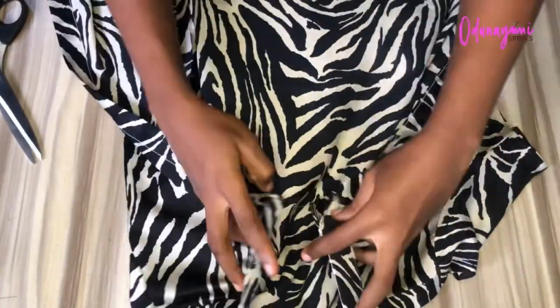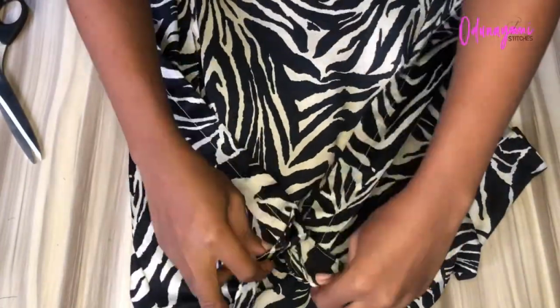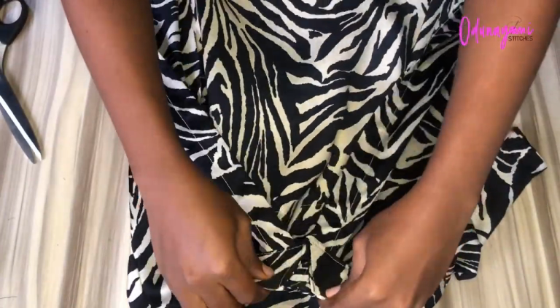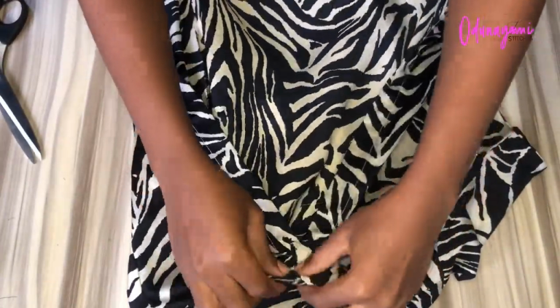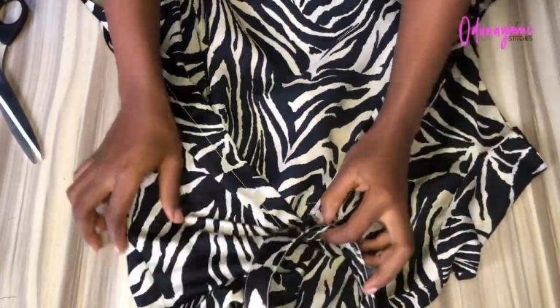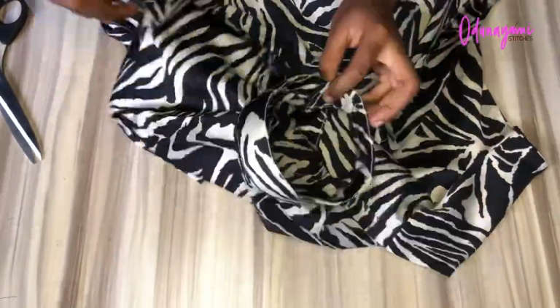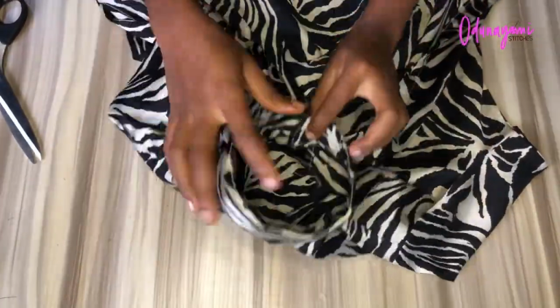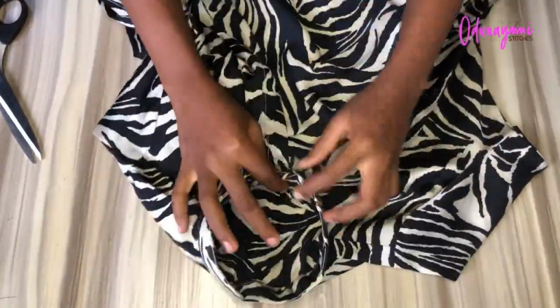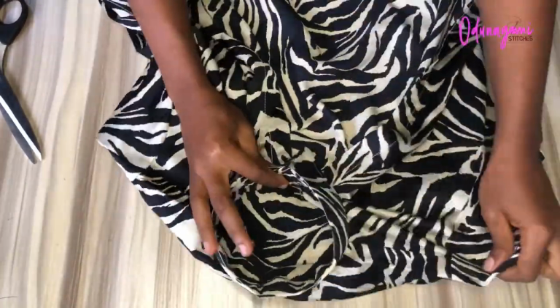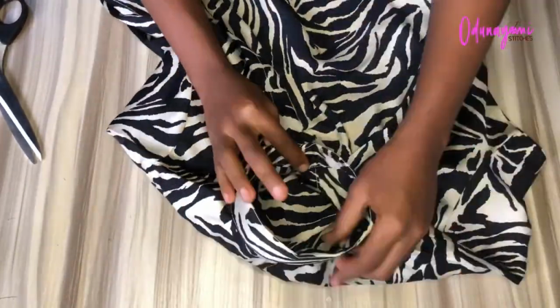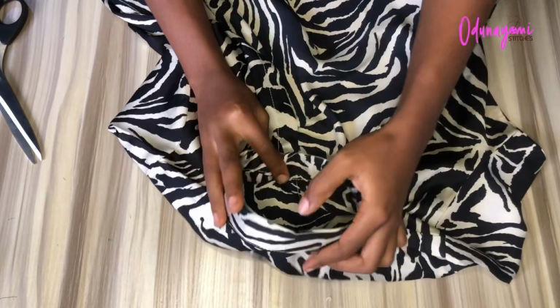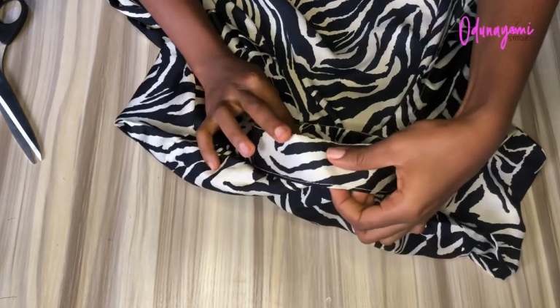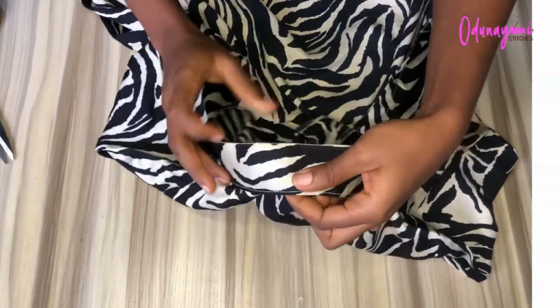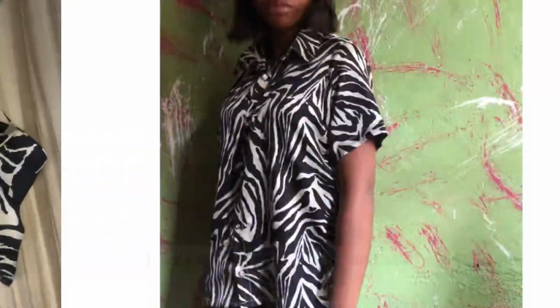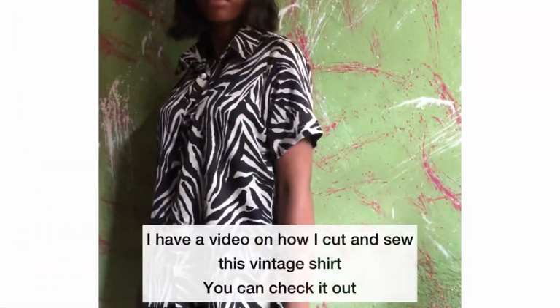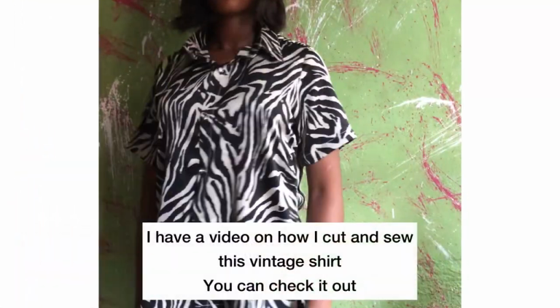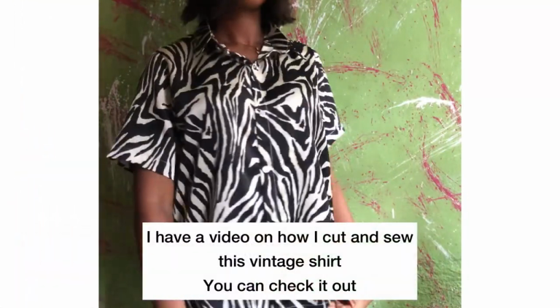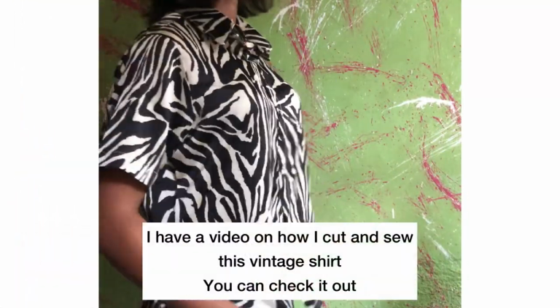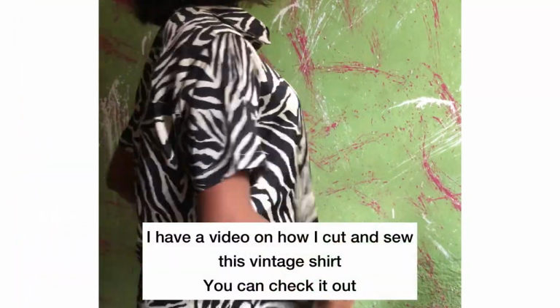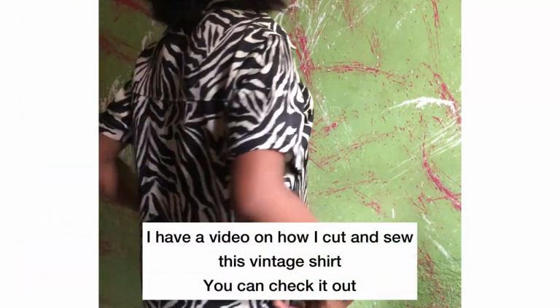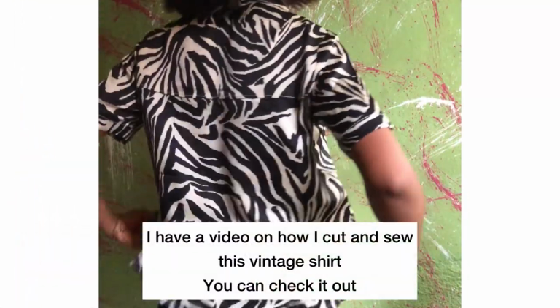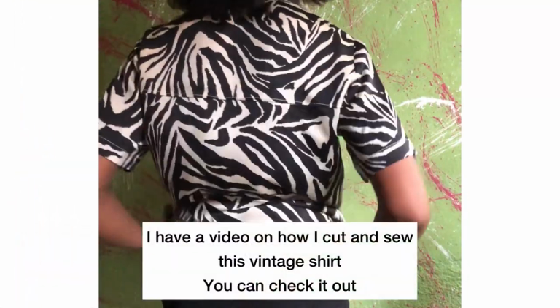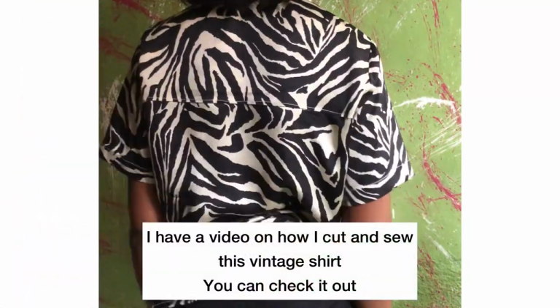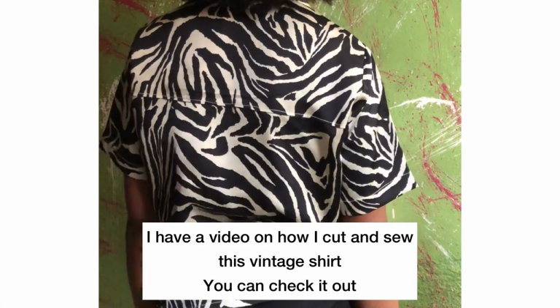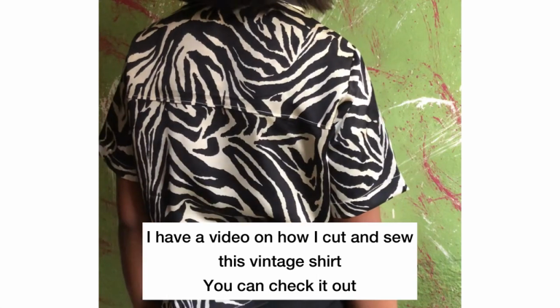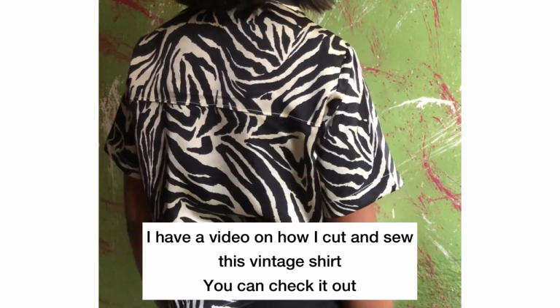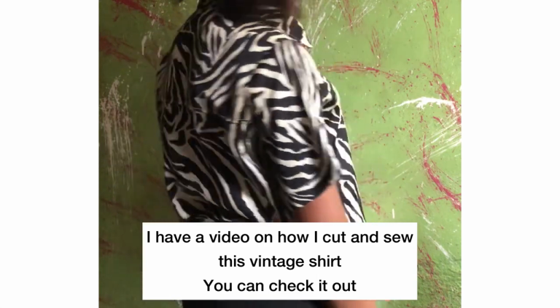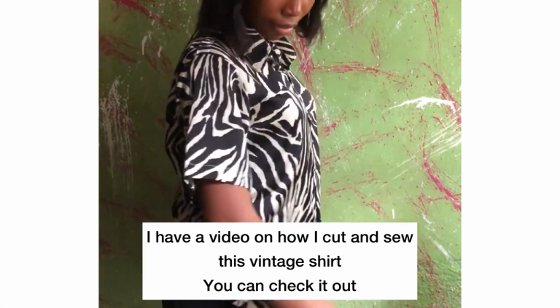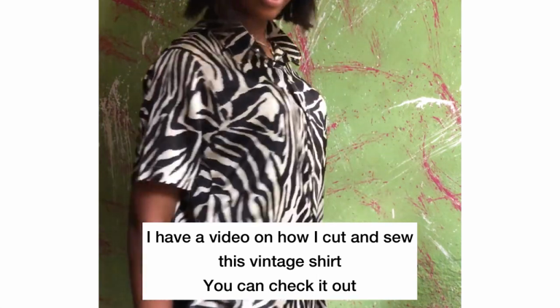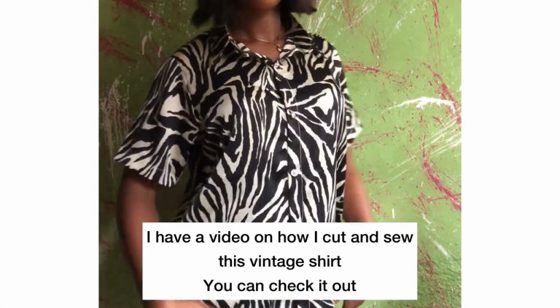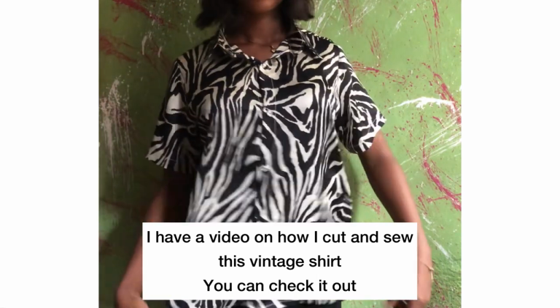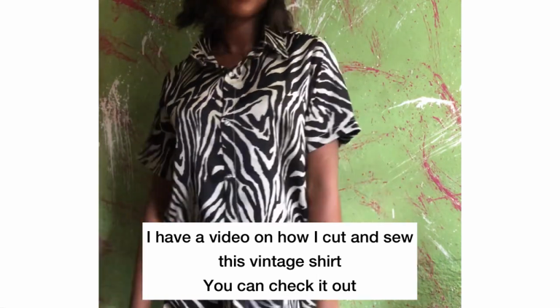This is the collar on the shirt — as you can see, it is standing. If you want your collar to stand, this is the method you should use. Thank you so much for watching, for subscribing, for liking, for sharing, for commenting — I'll see you in my next video.